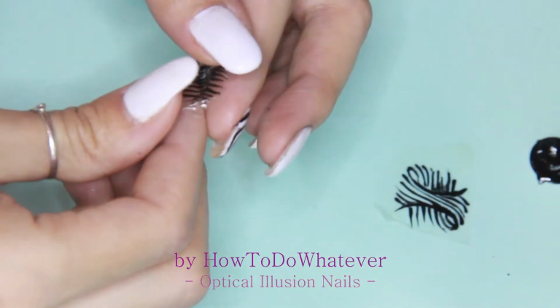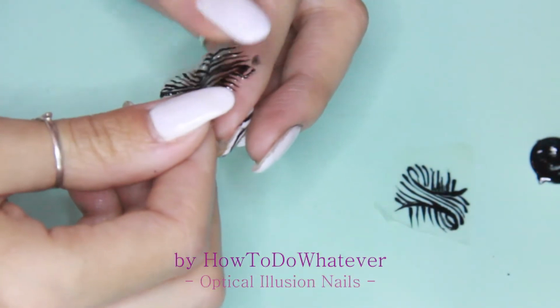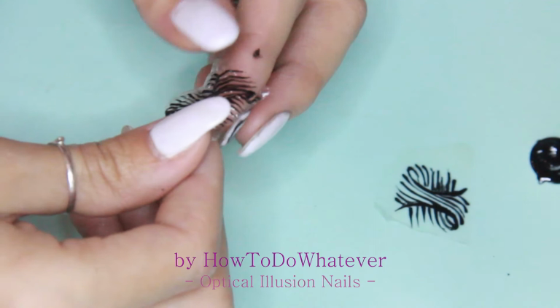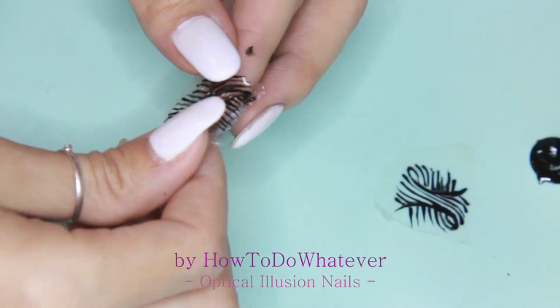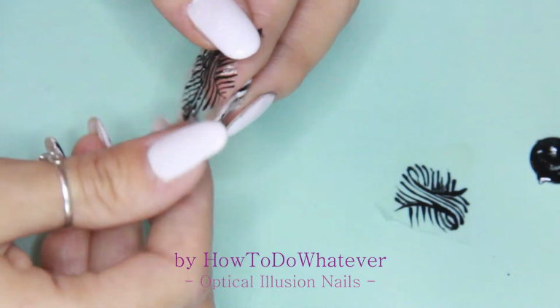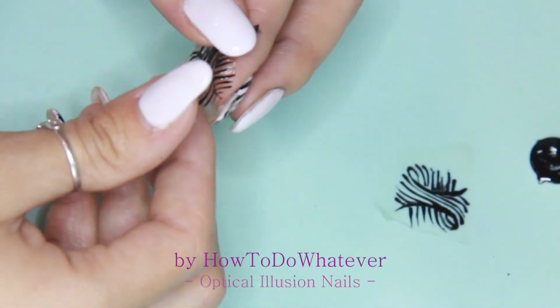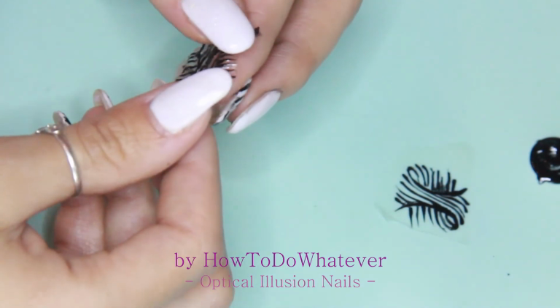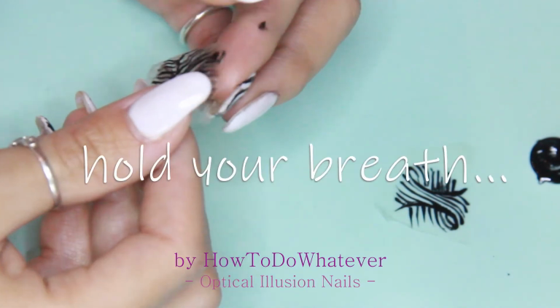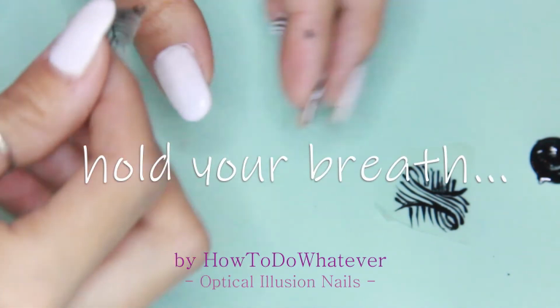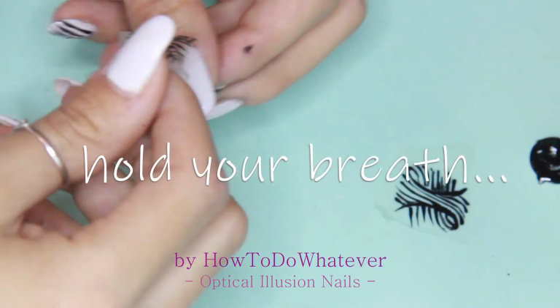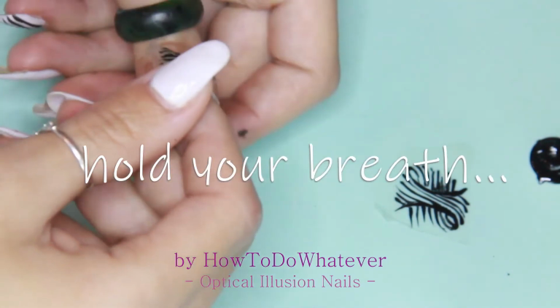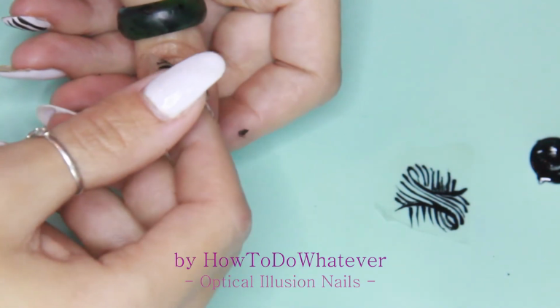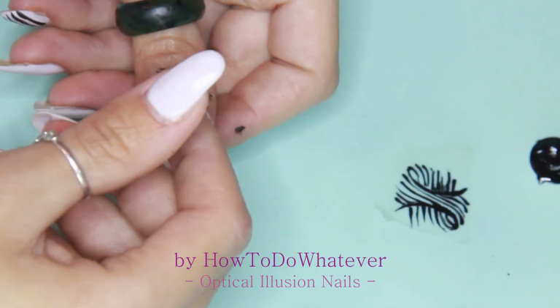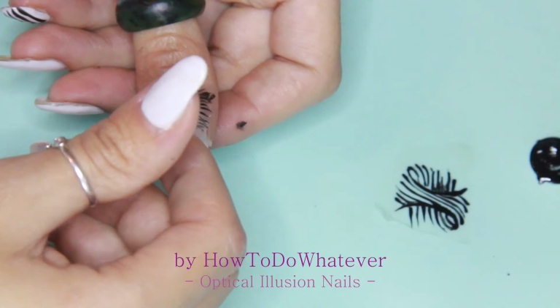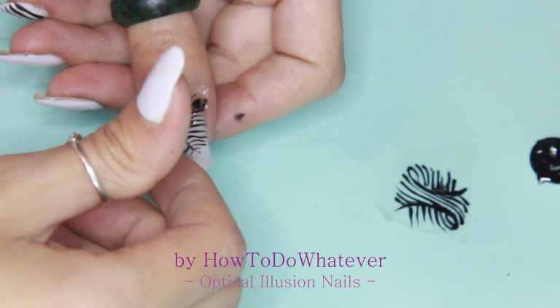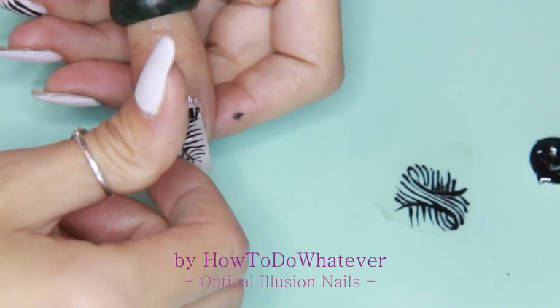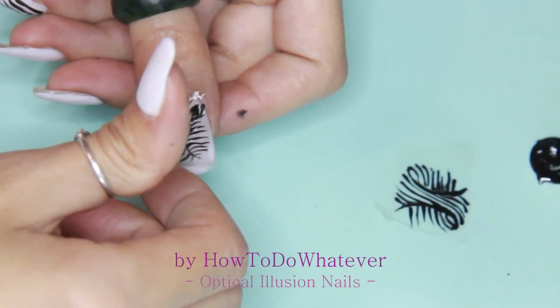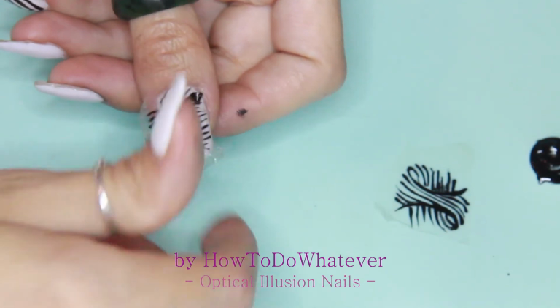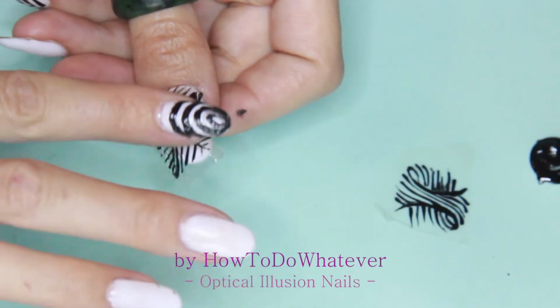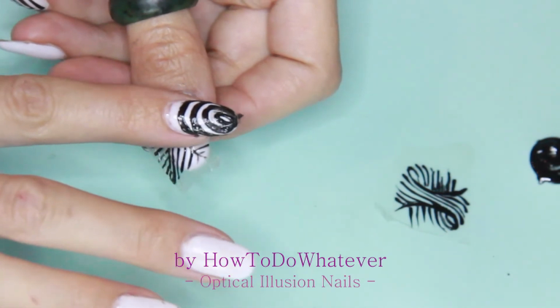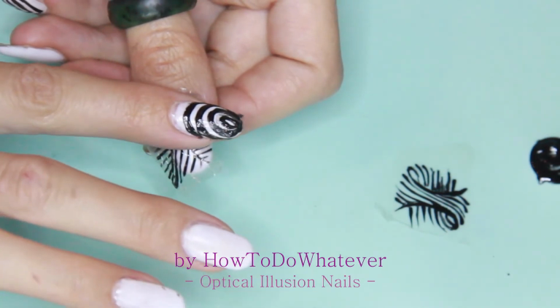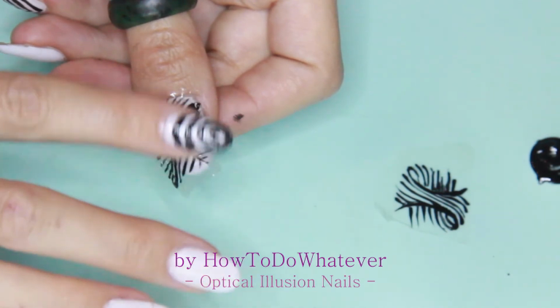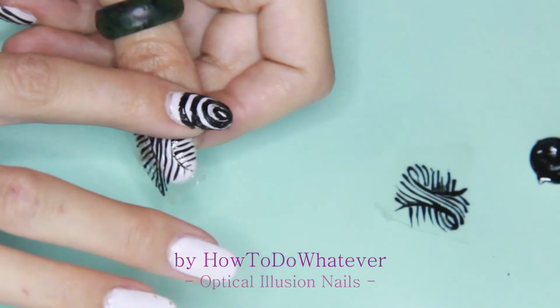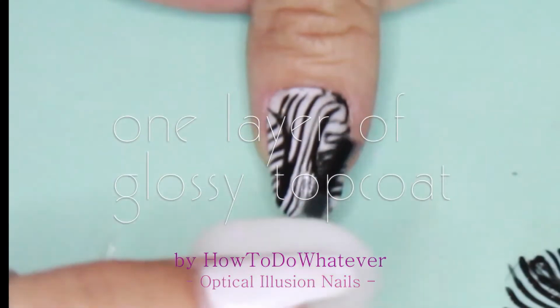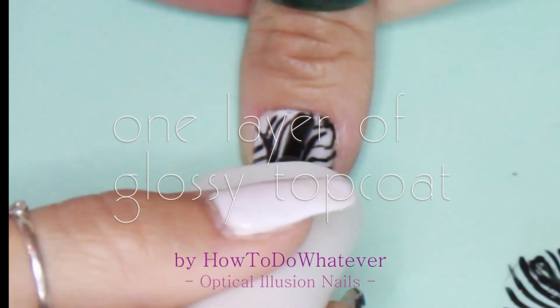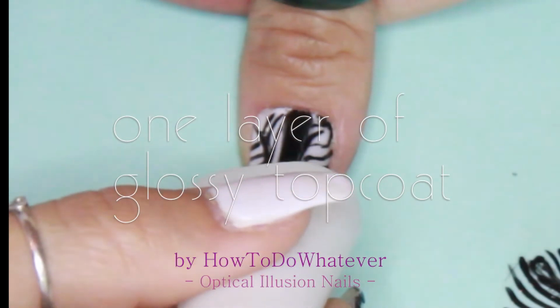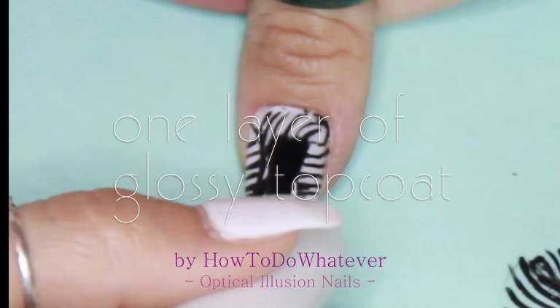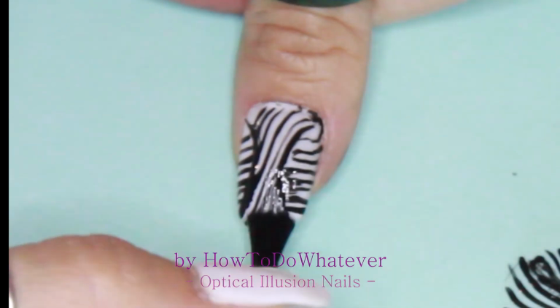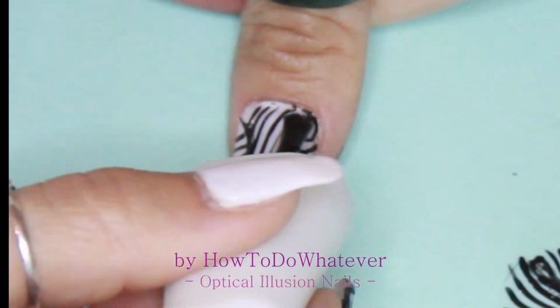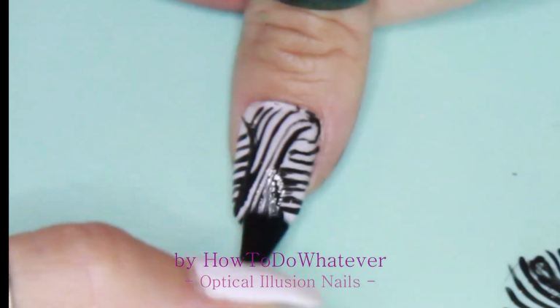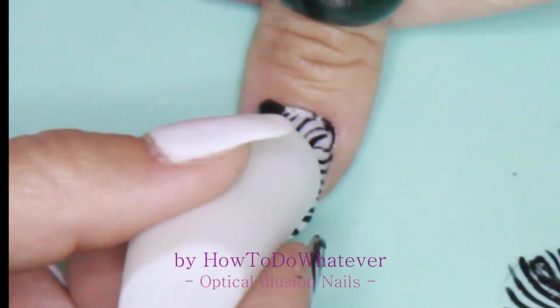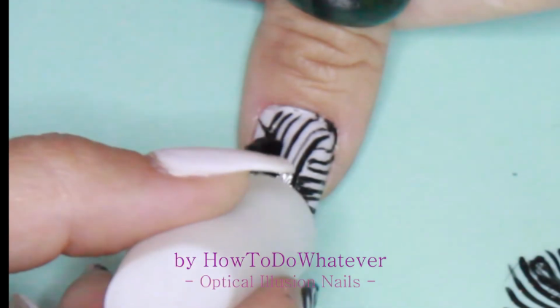It's quite hard to get it on, but I got it — so yay! I quickly covered everything with a glossy top coat just to make sure it doesn't get smudged at all.